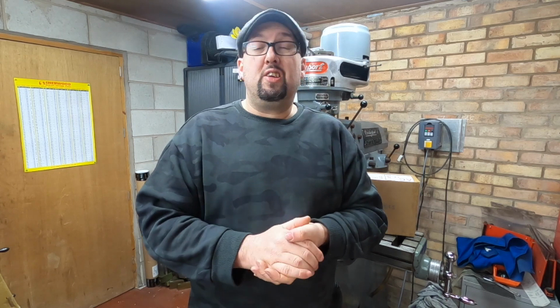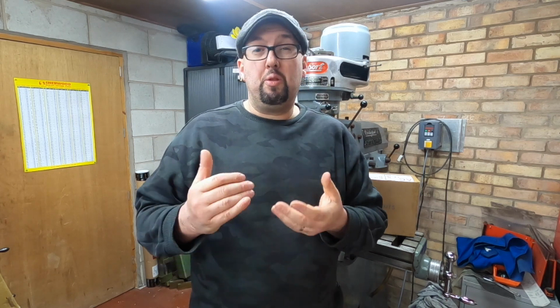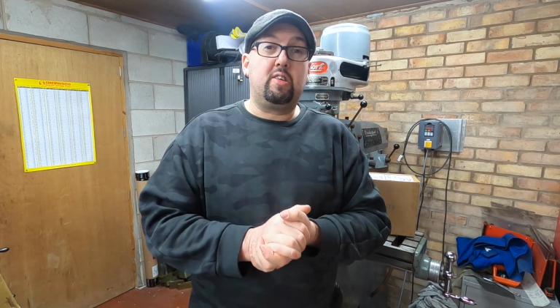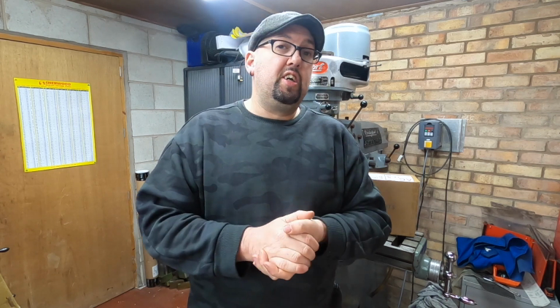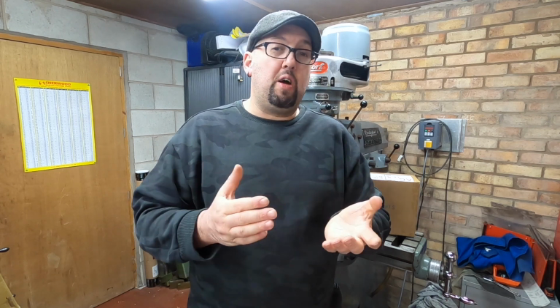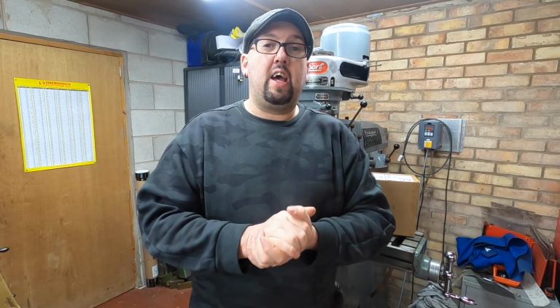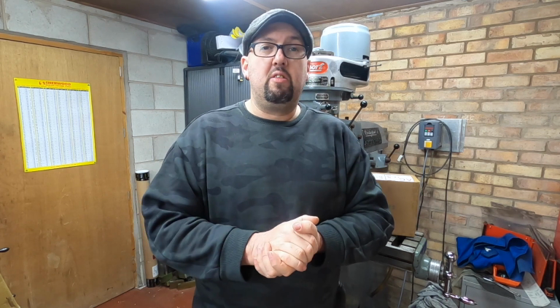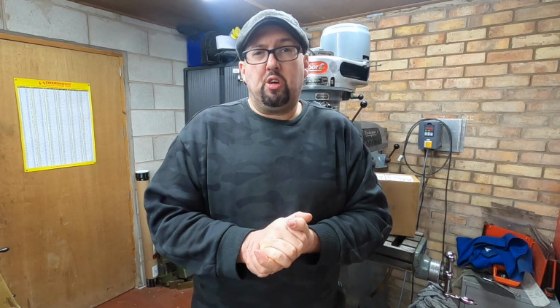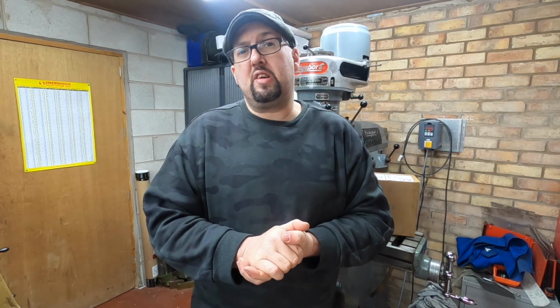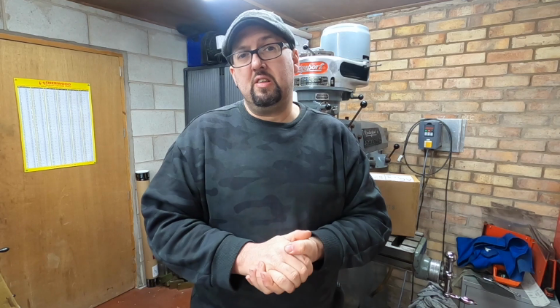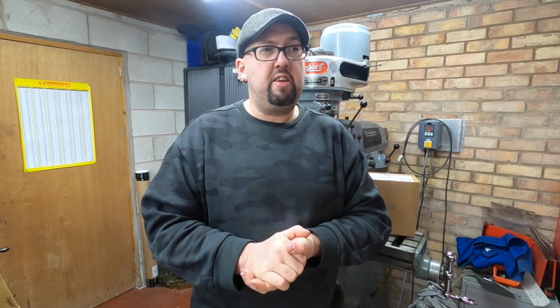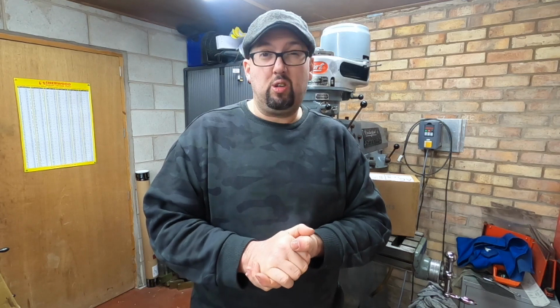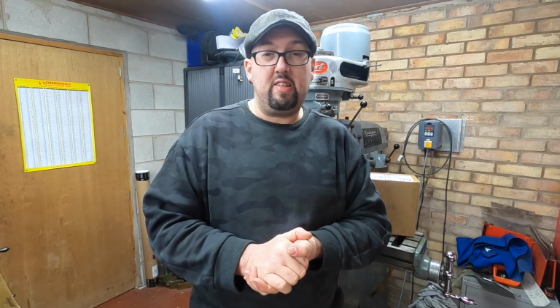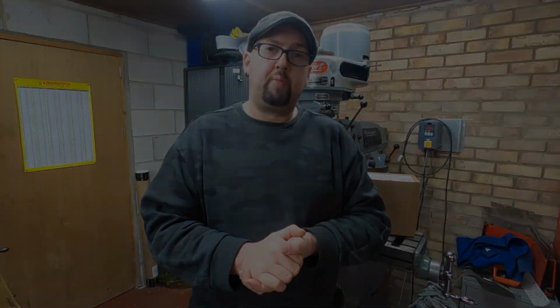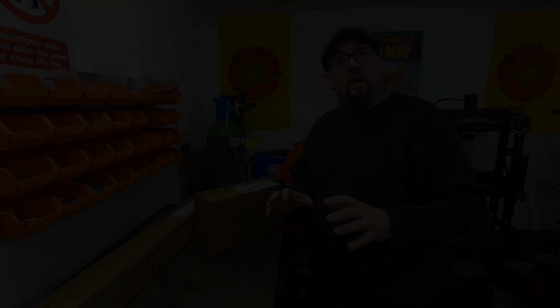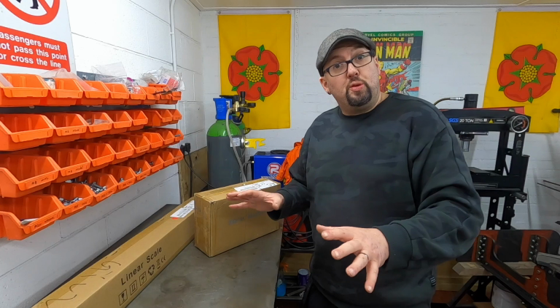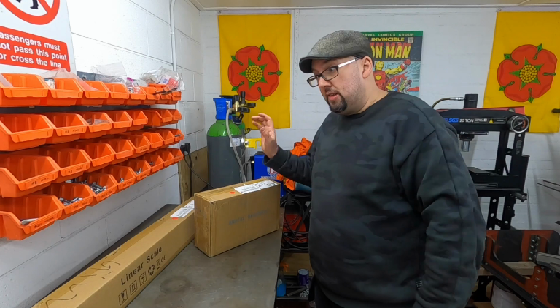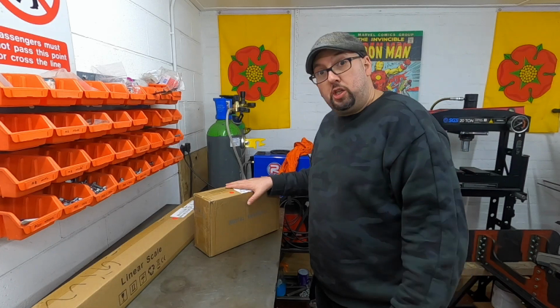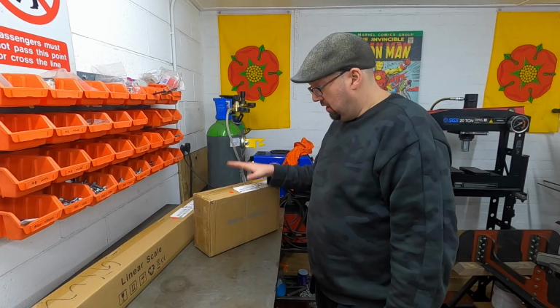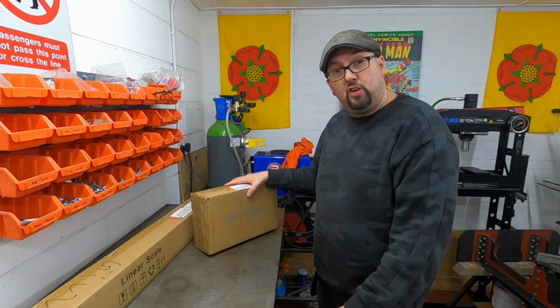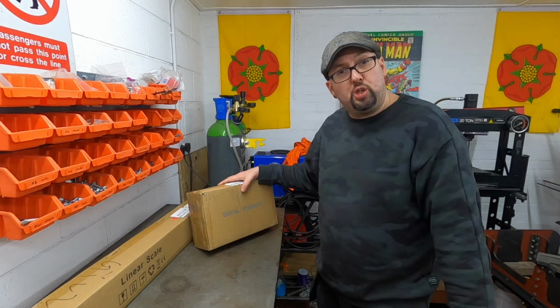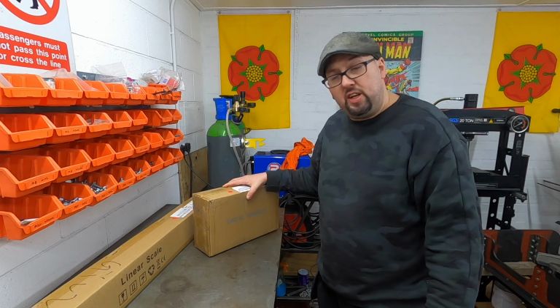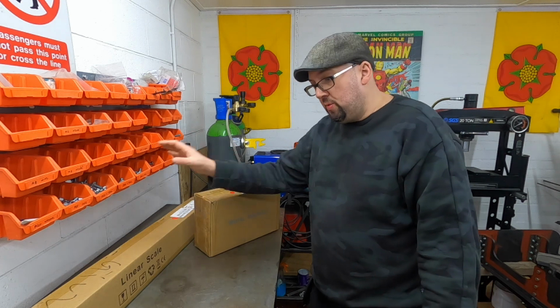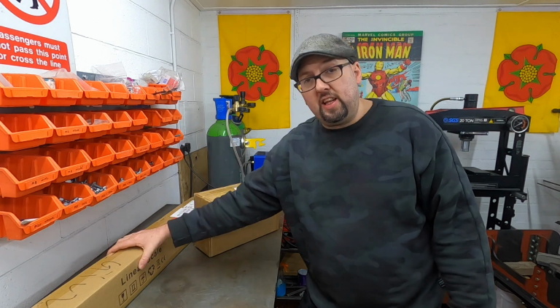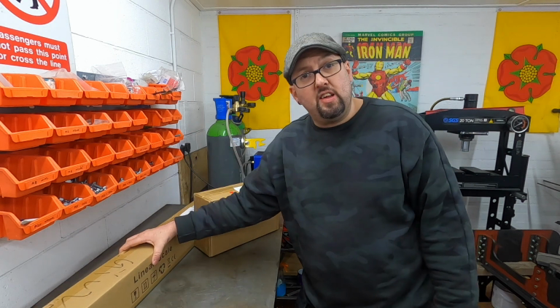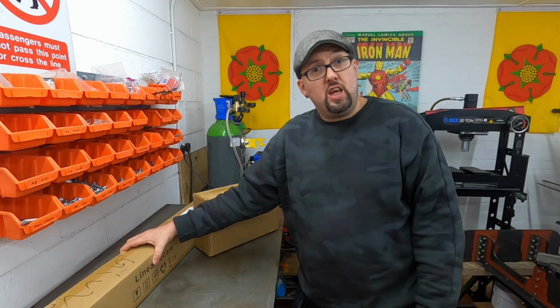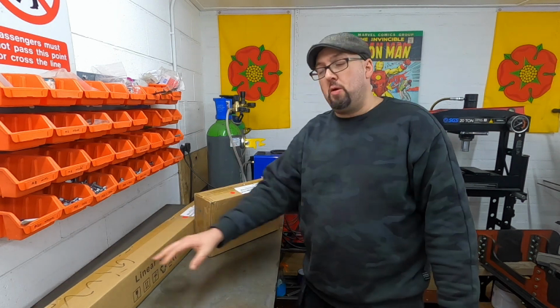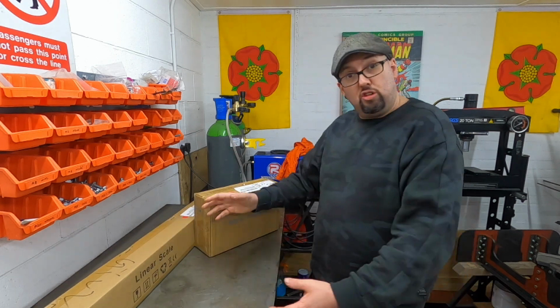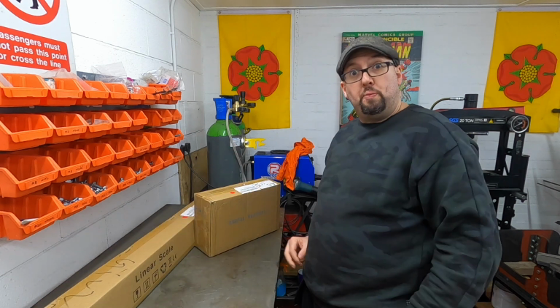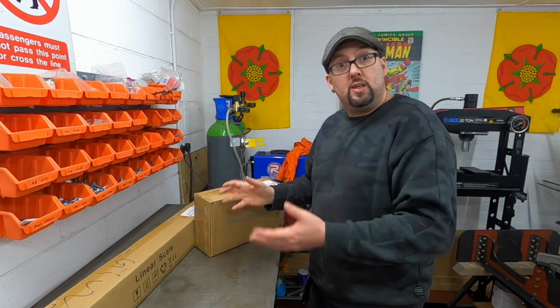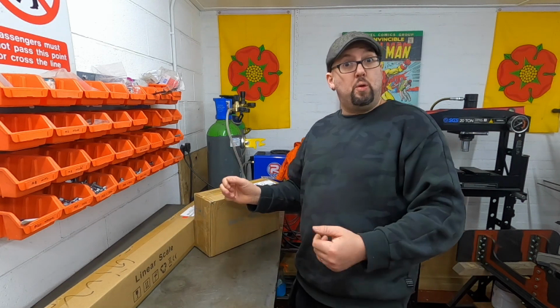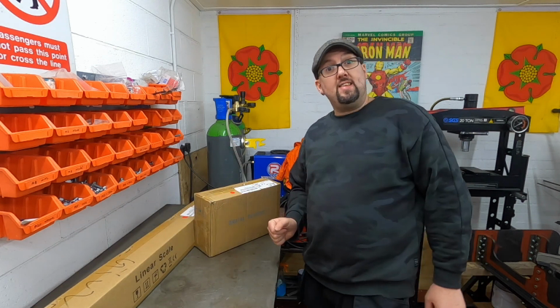So I'm going to open the box, check out what we get, make sure it works, and then I'll try and fit it. We've come to the bench. We've got the digital readout here and we've got the linear scales in this box. Let's open it up and see what we get inside.